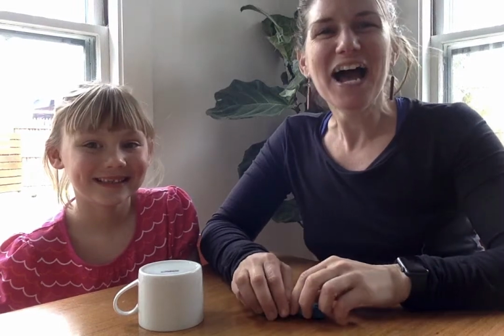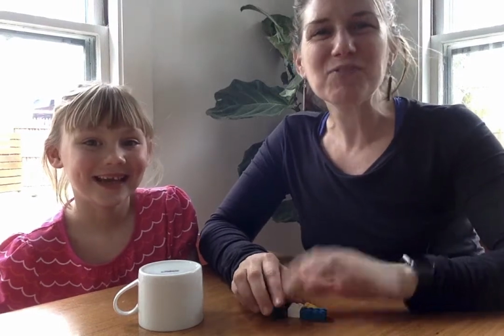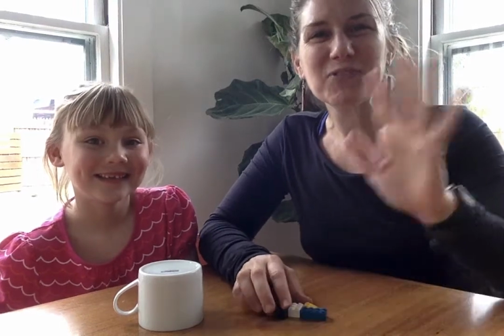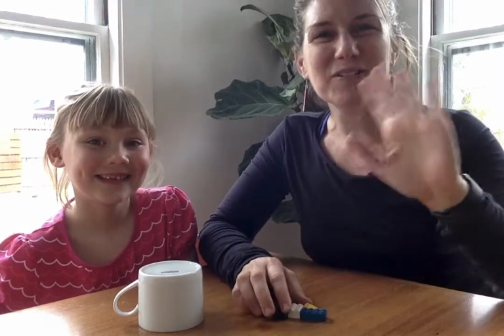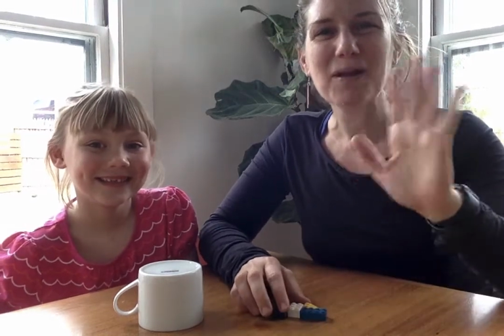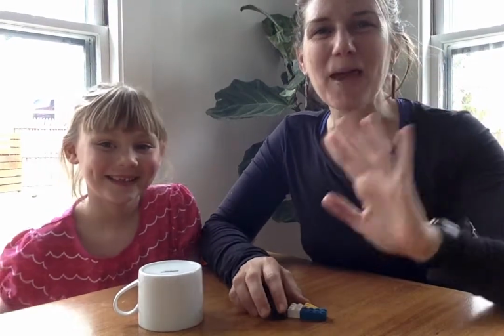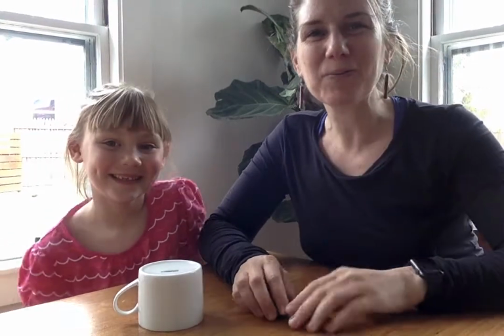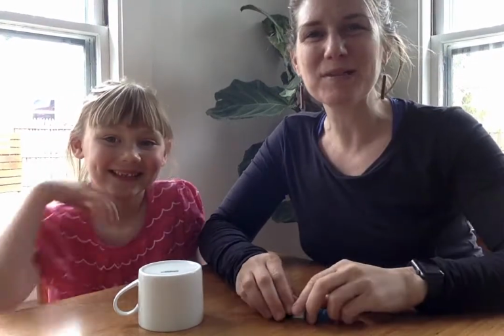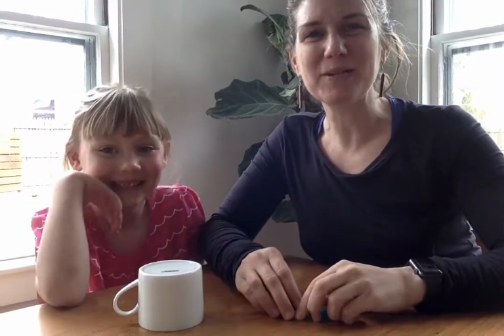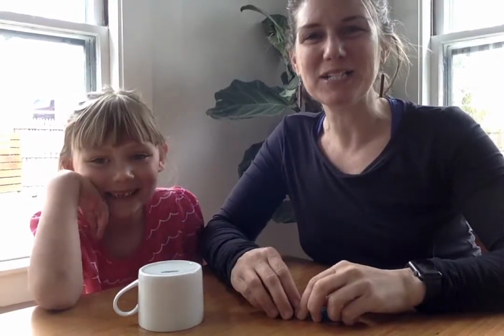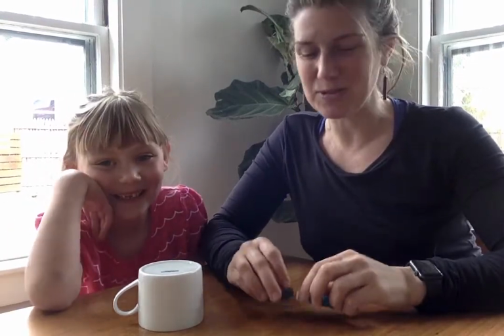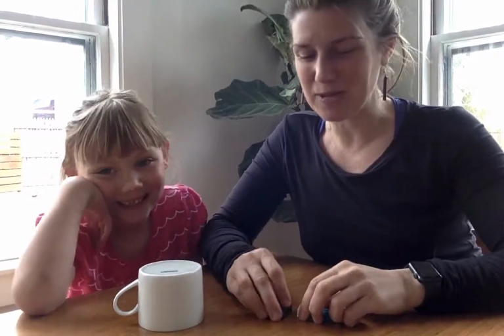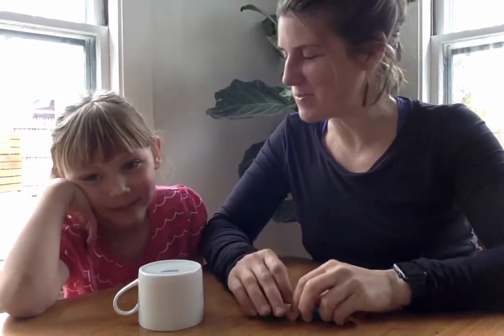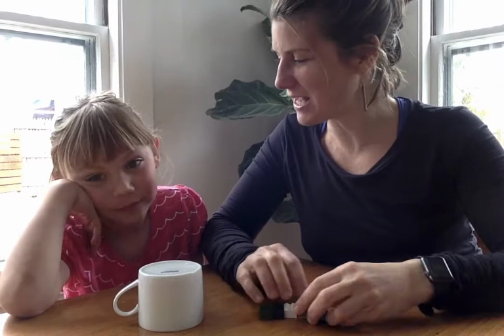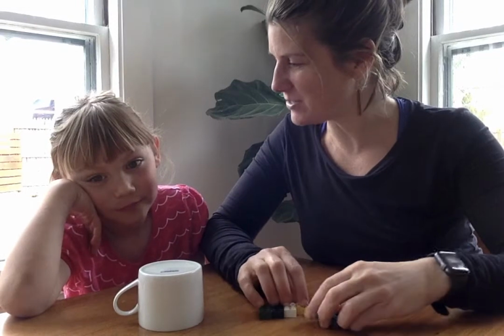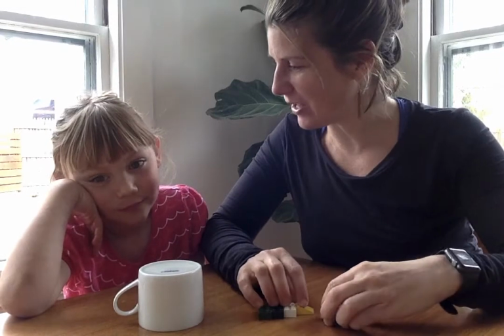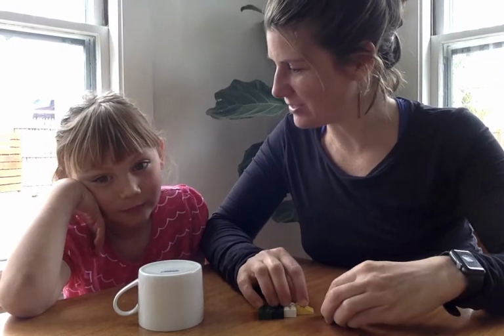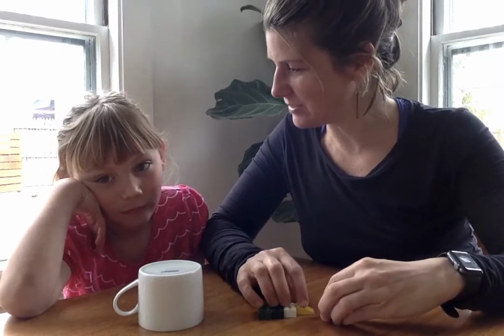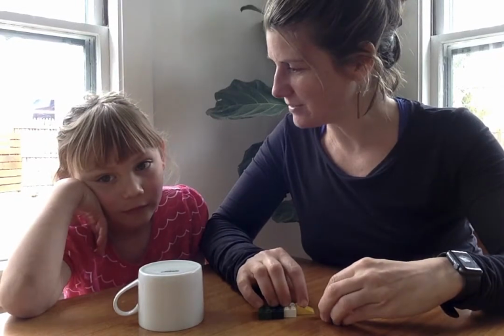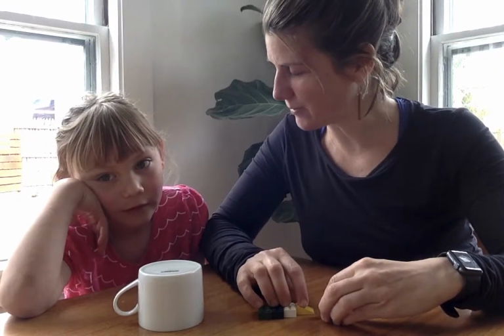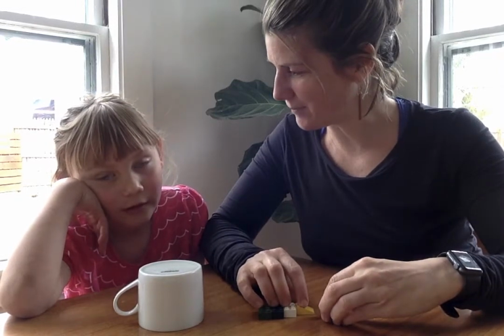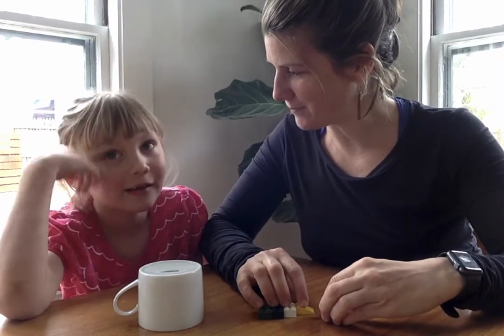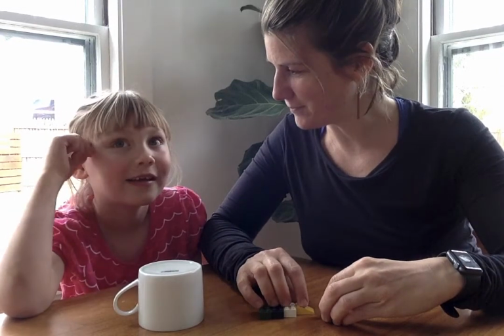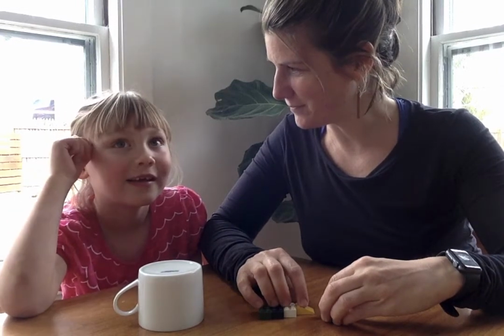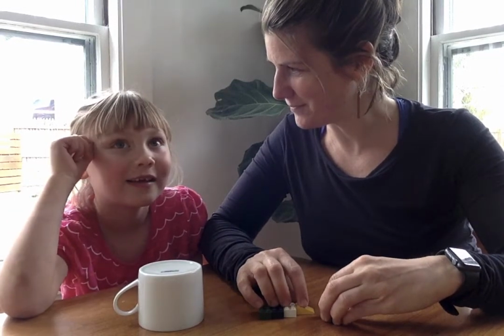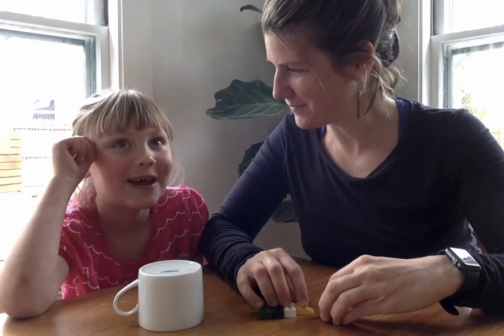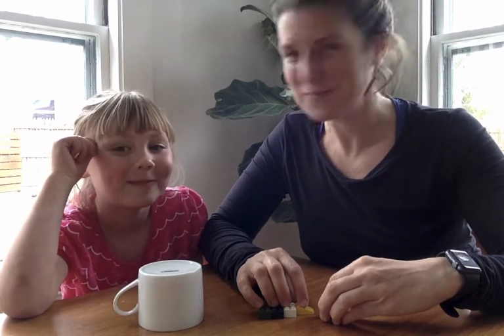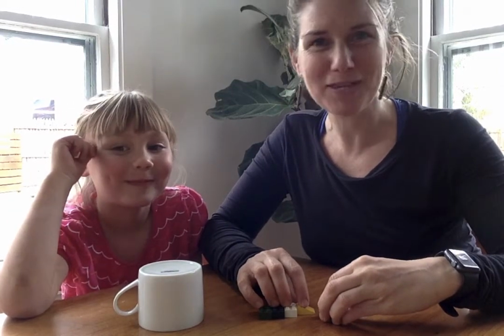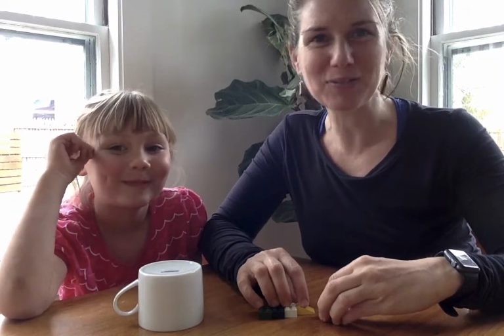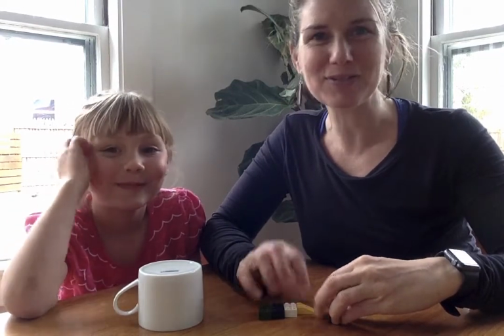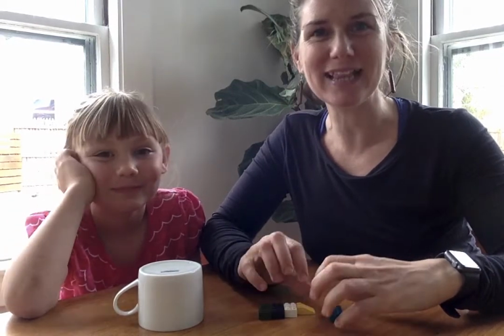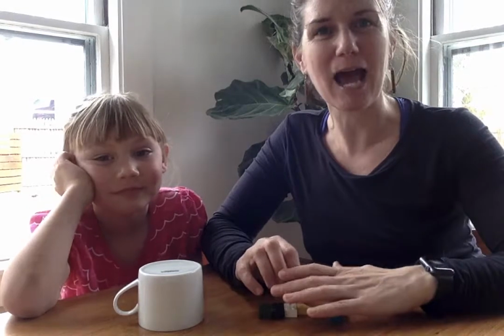Hi first graders! I'm back with Winslow and we're gonna teach you another game. This game is called — do you remember the name? Counters in the Cup.